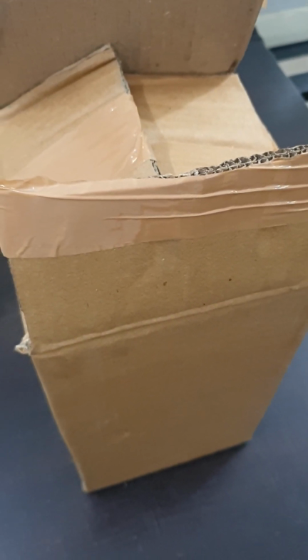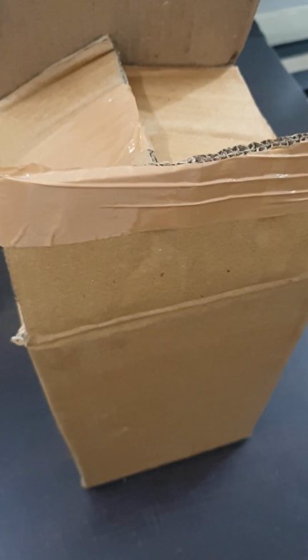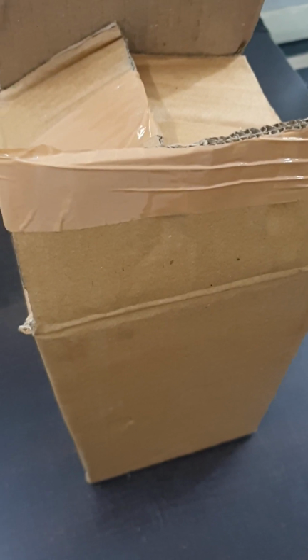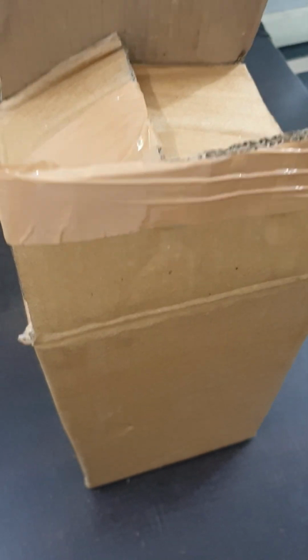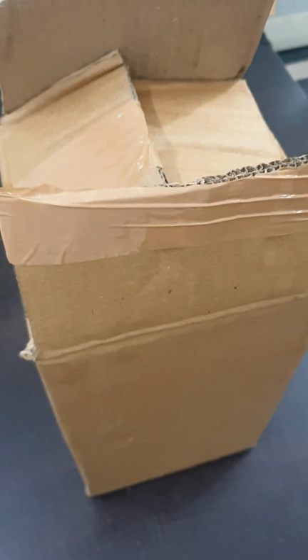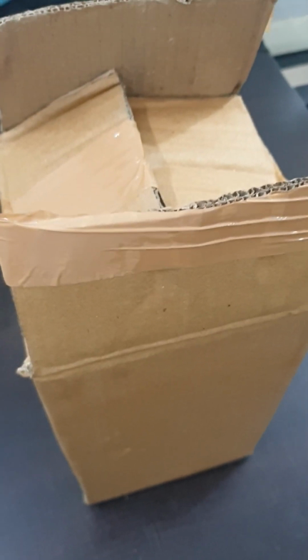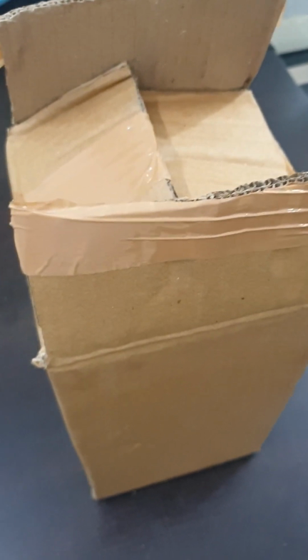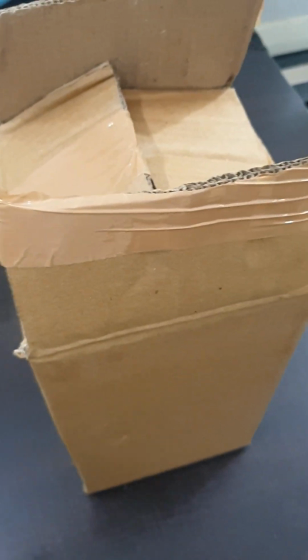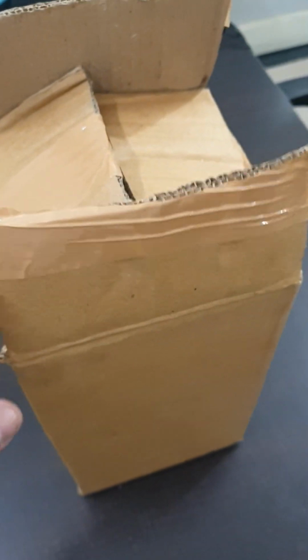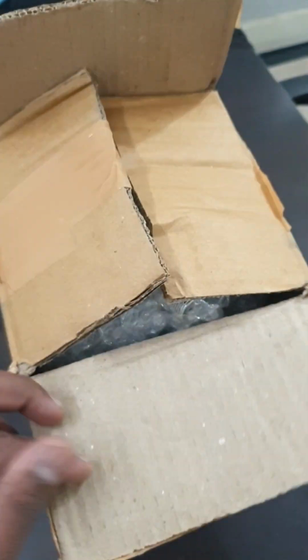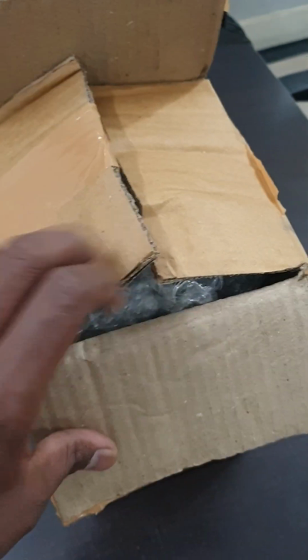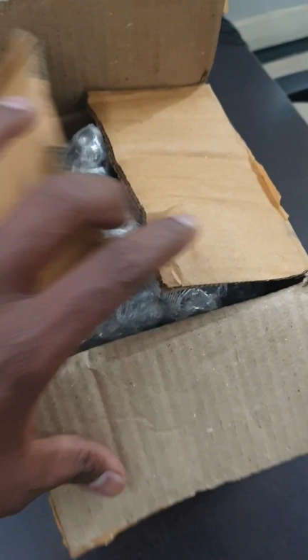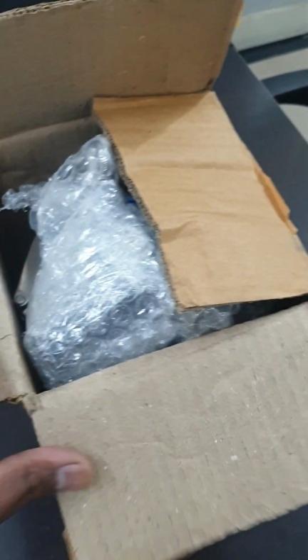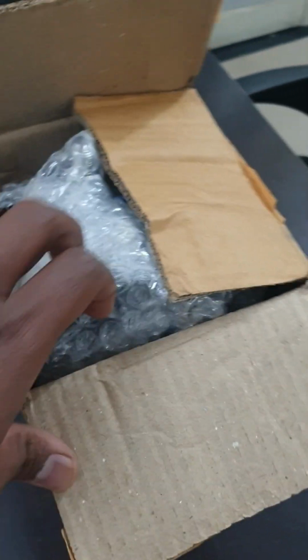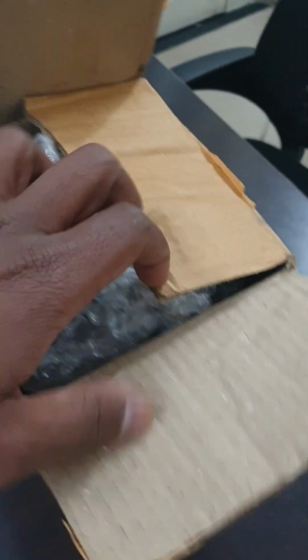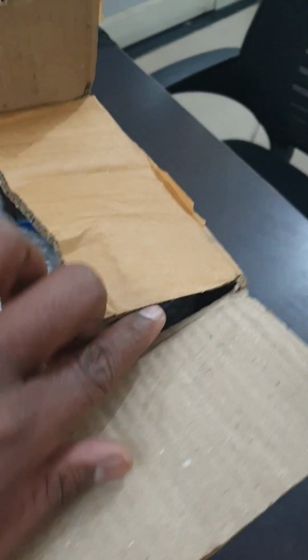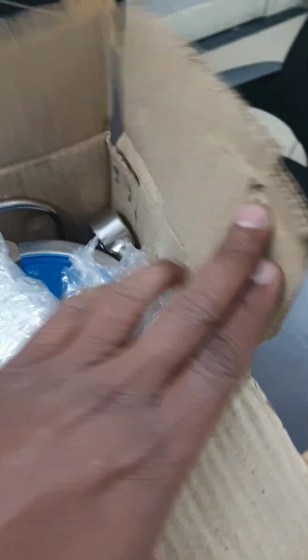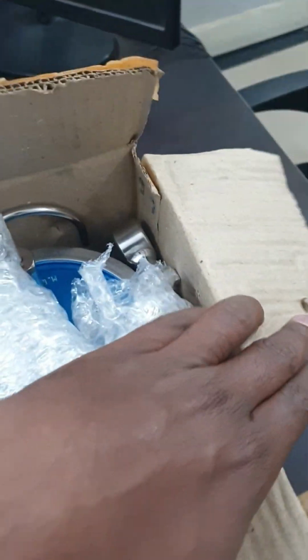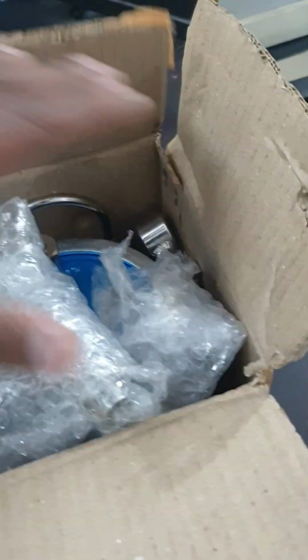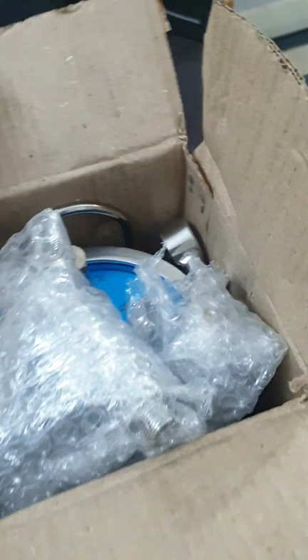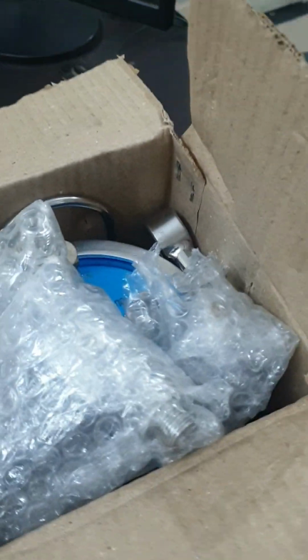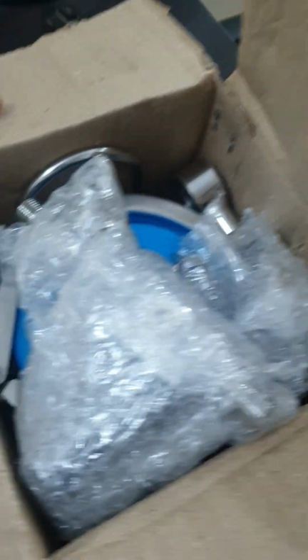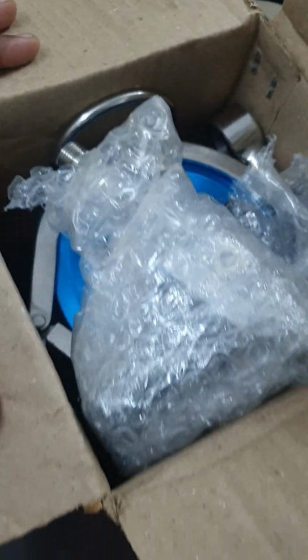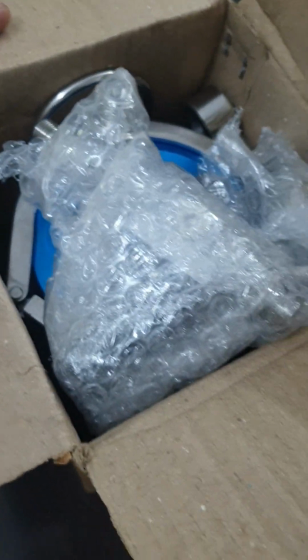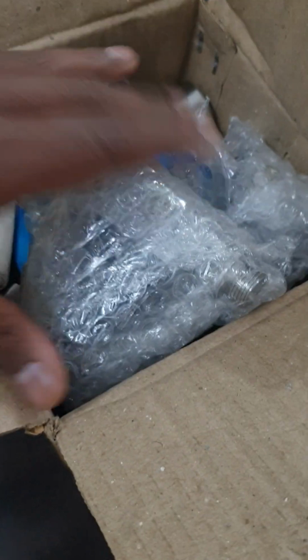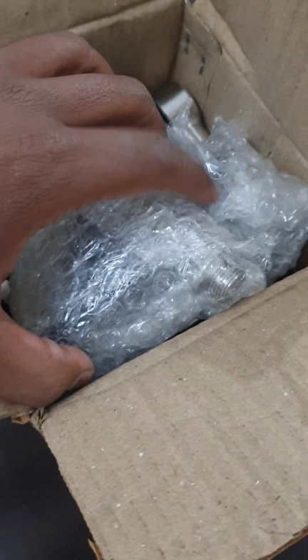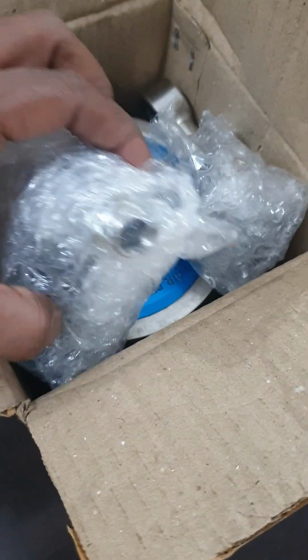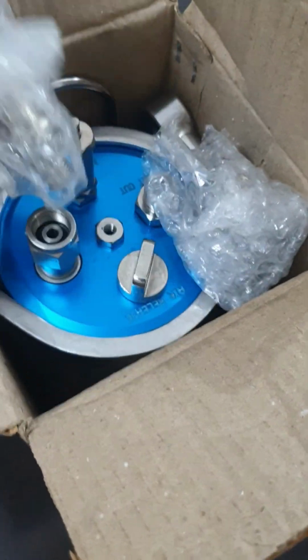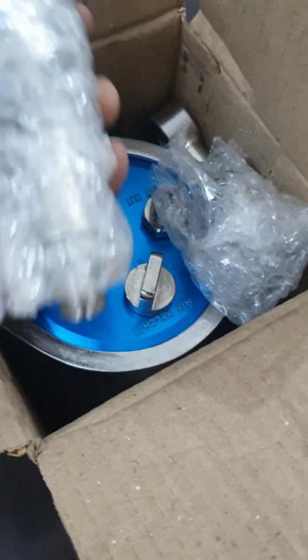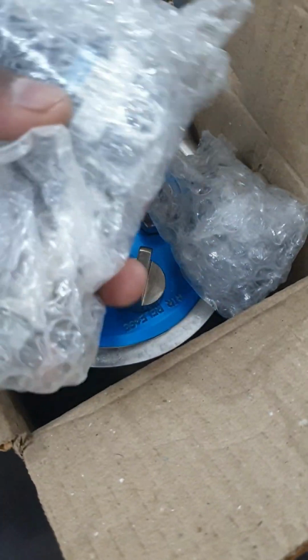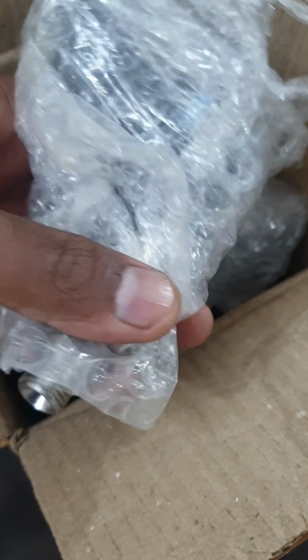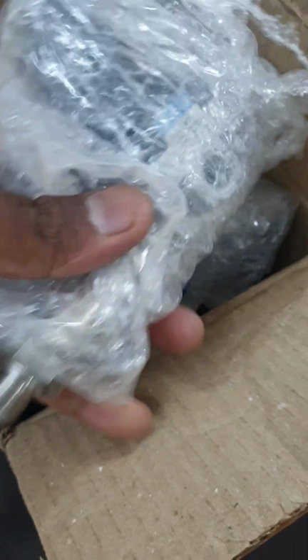Now let's see the tank in standard pack. When you open the package, you will get parts like this.